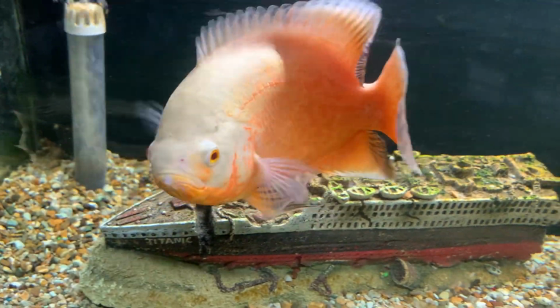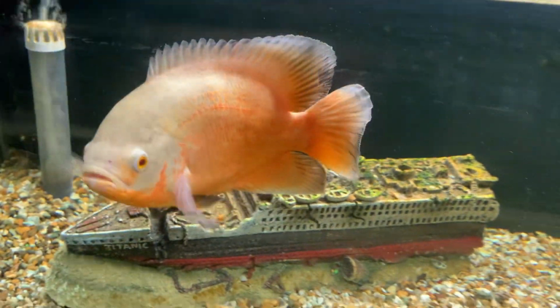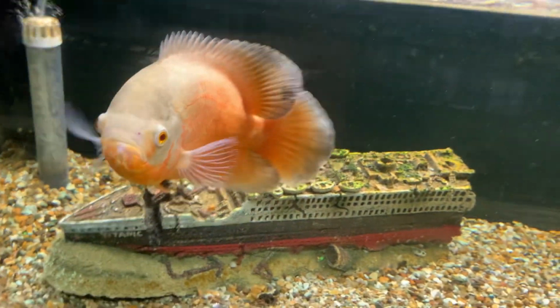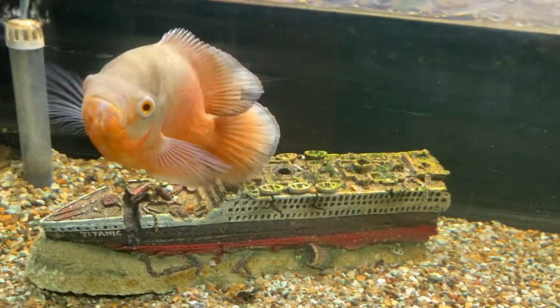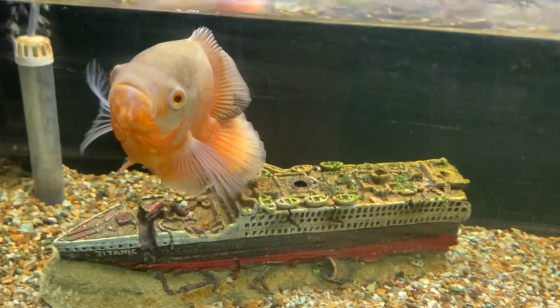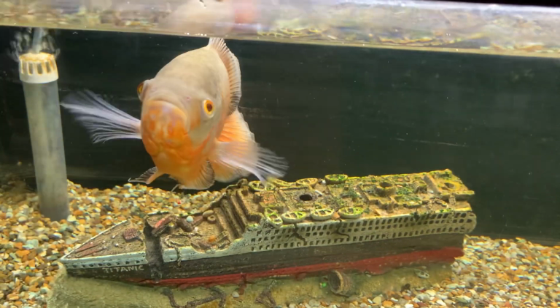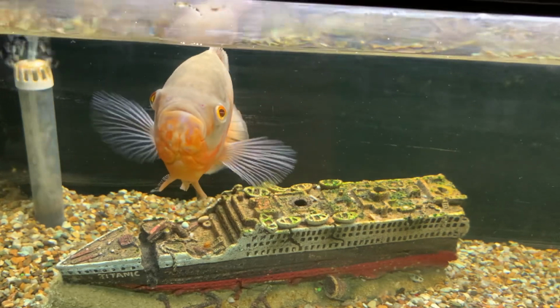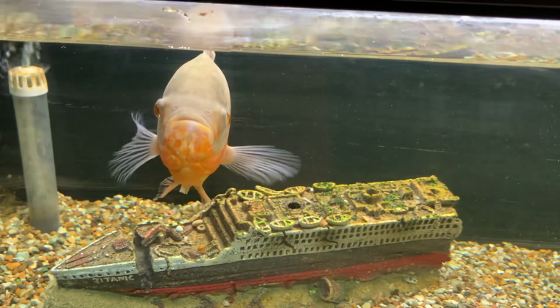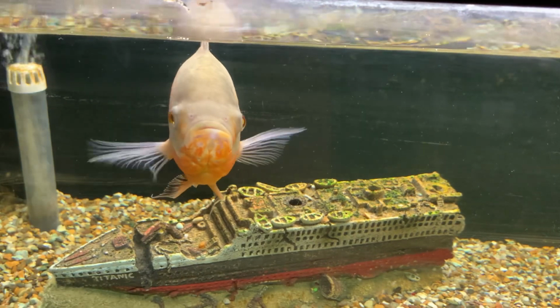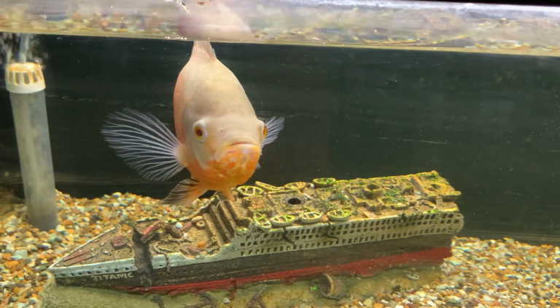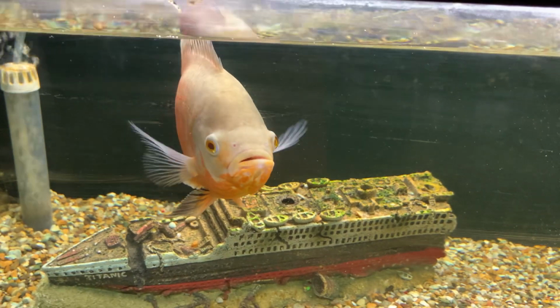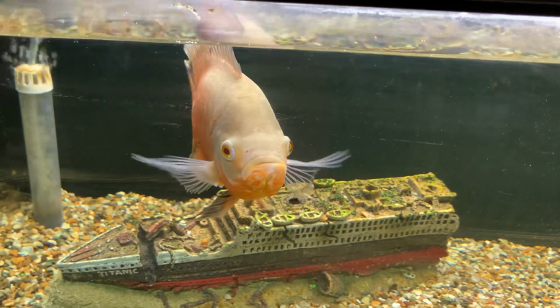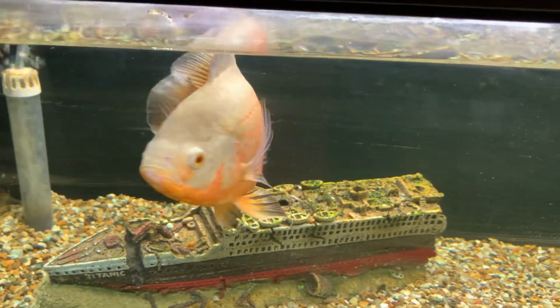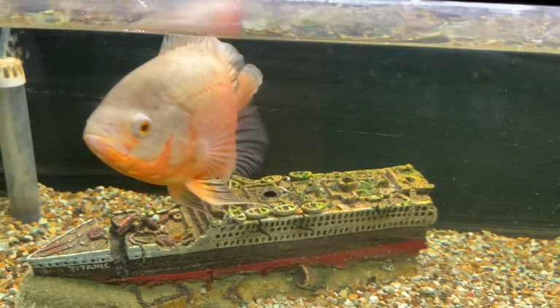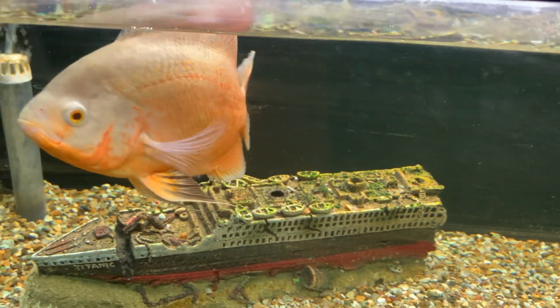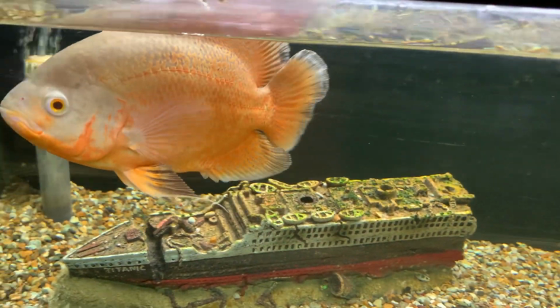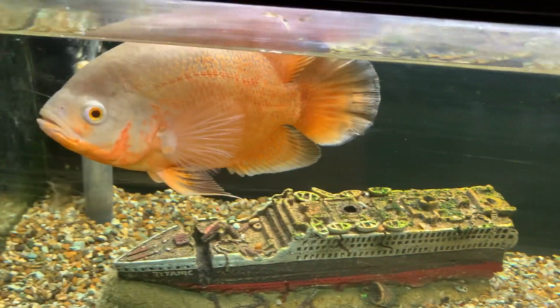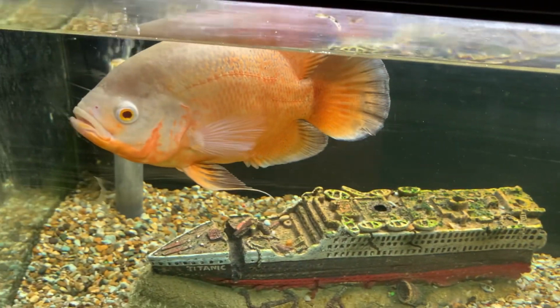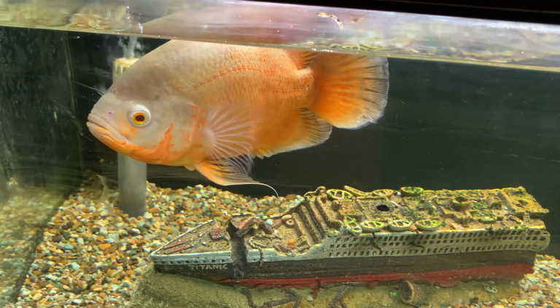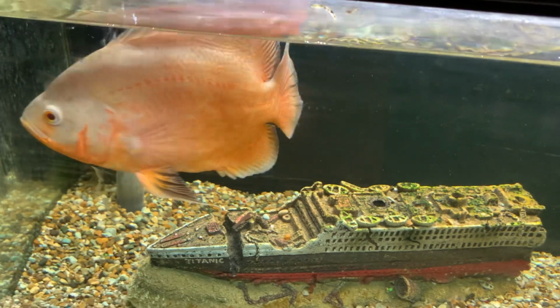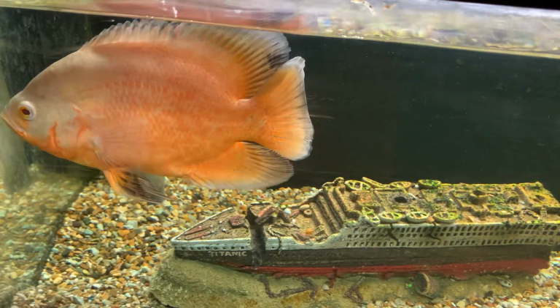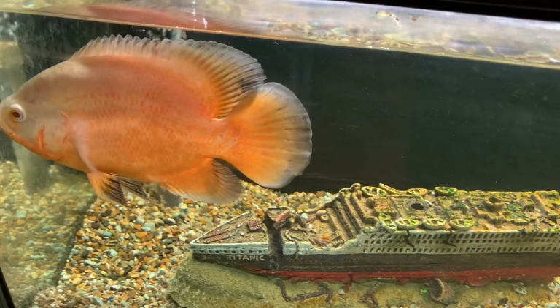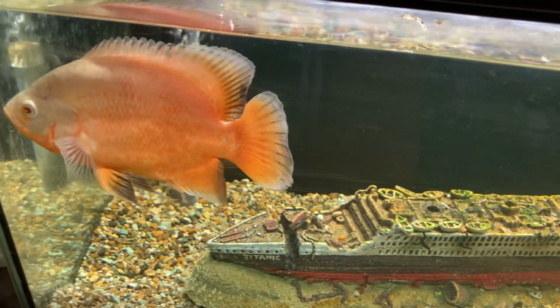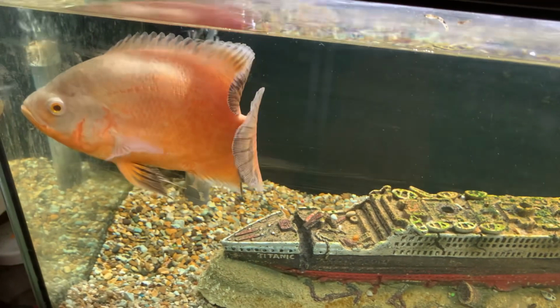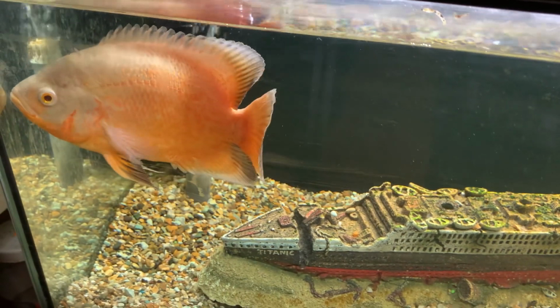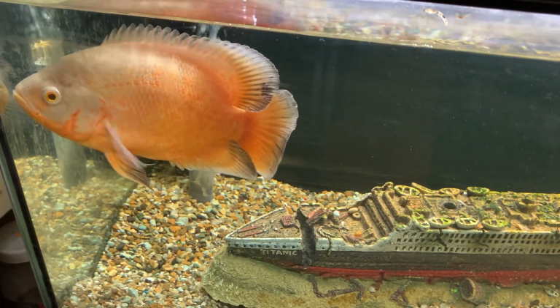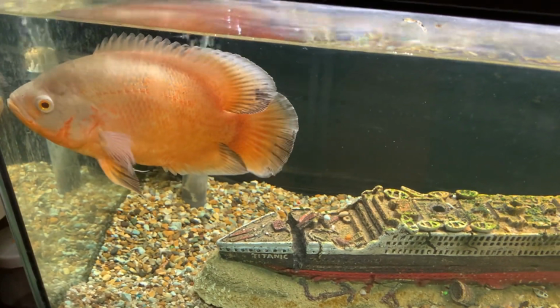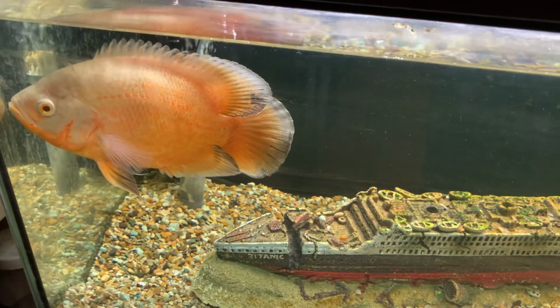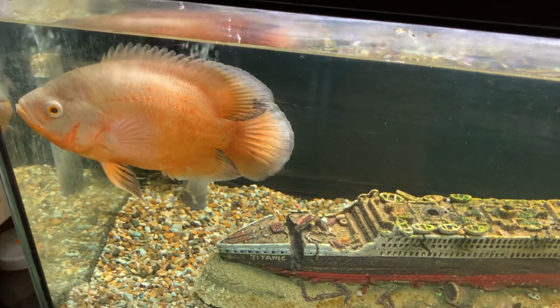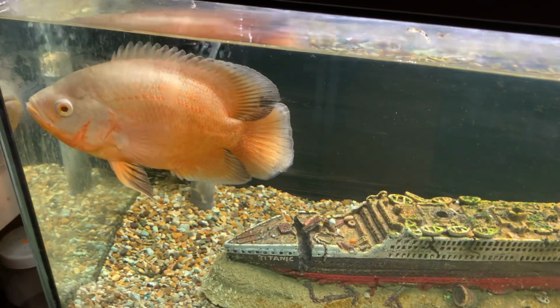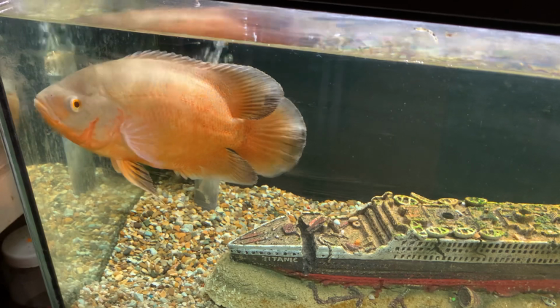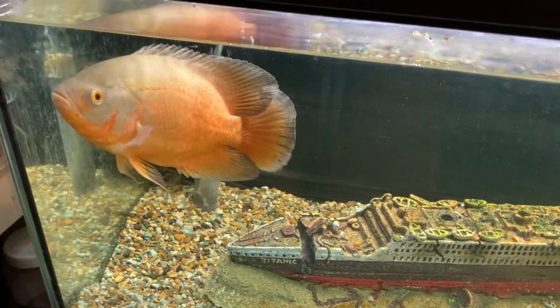I'll get the tripod put in front and get the food, and we'll do that. I'll probably film the flowerhorn first. Yeah, we'll do that. Thank you.